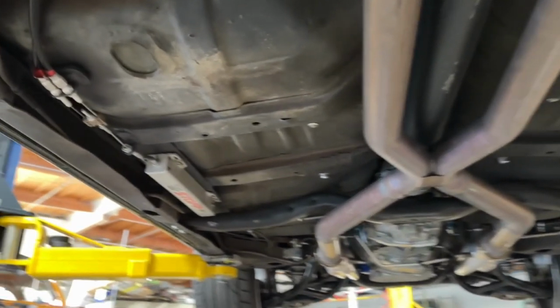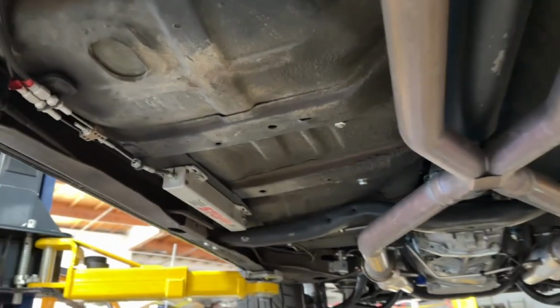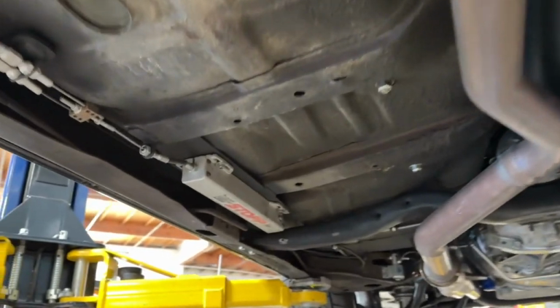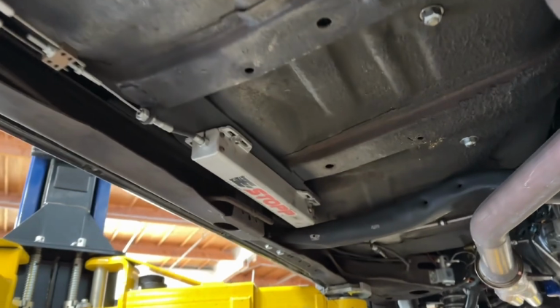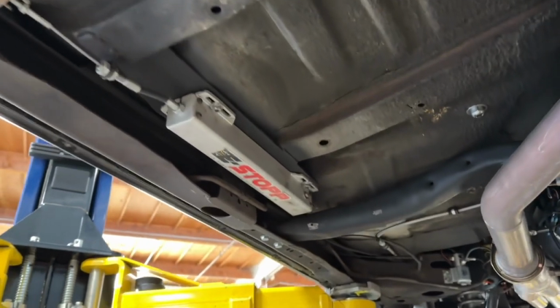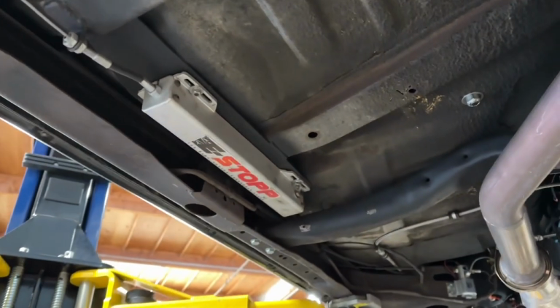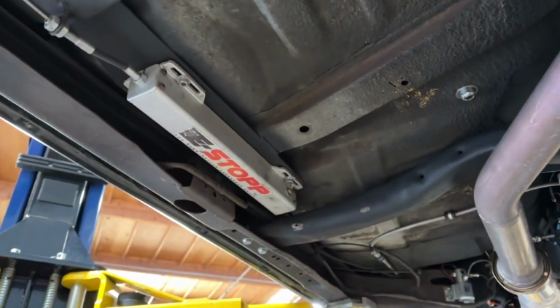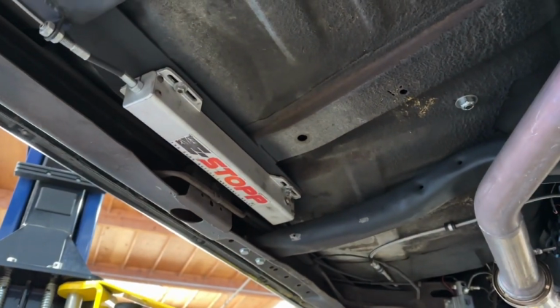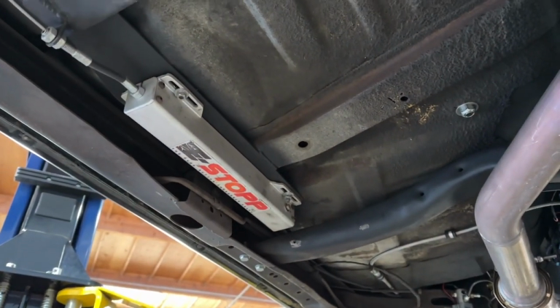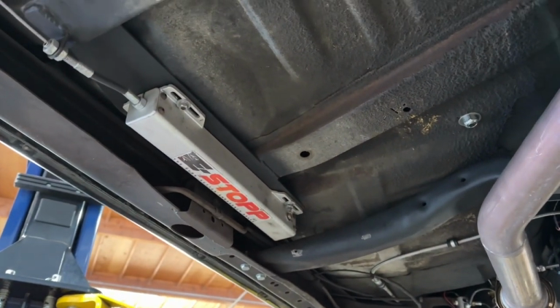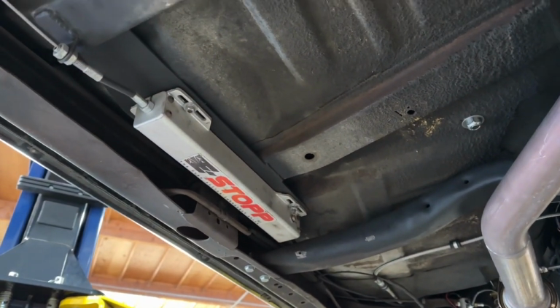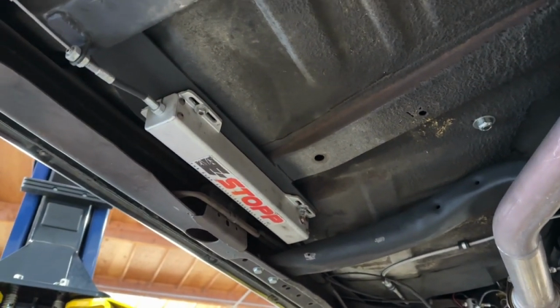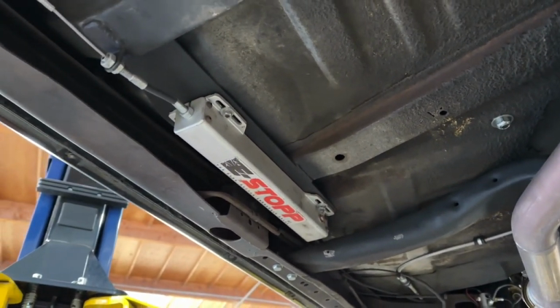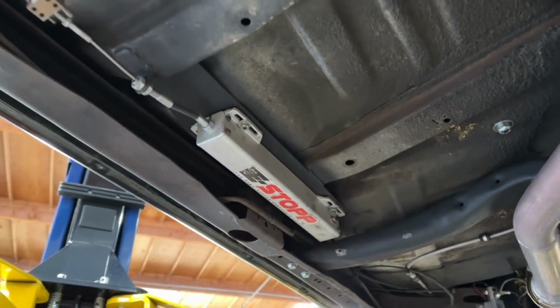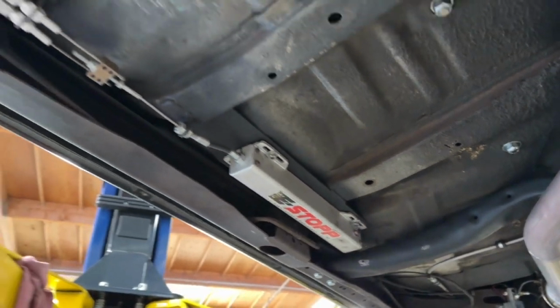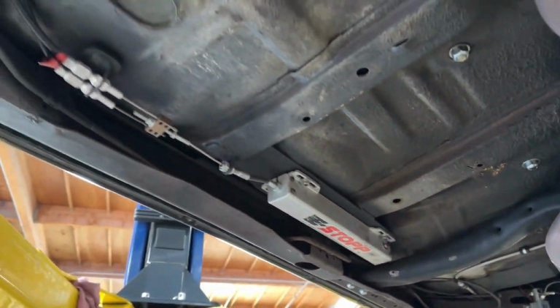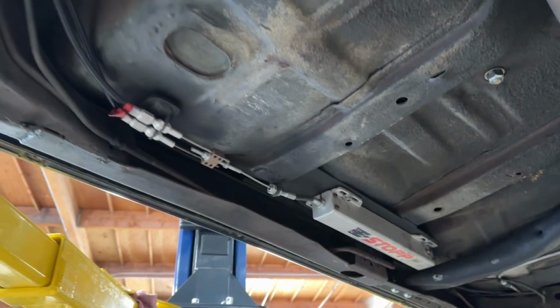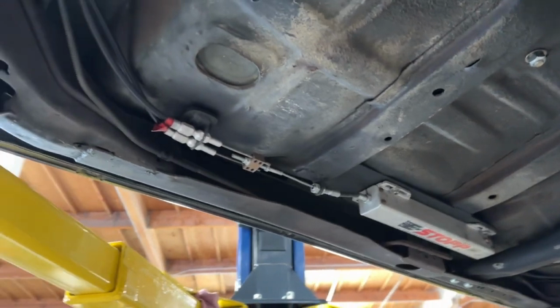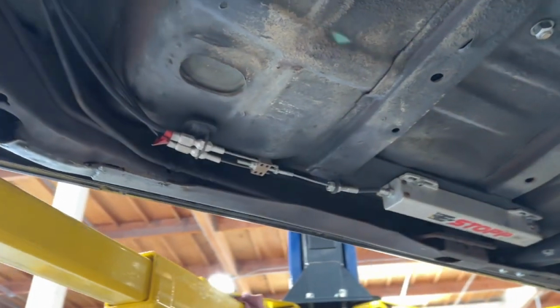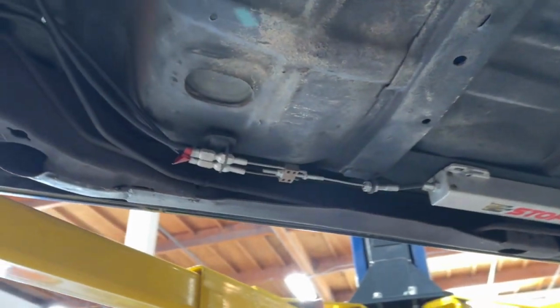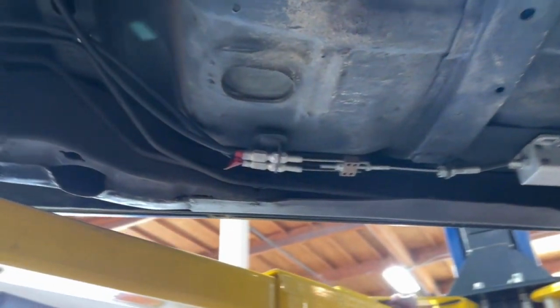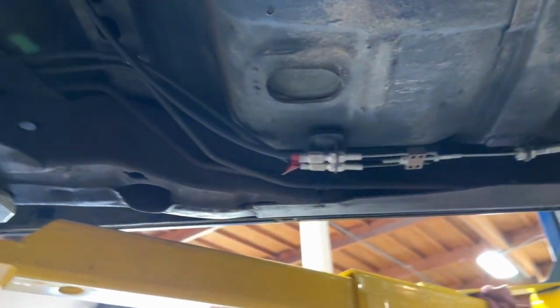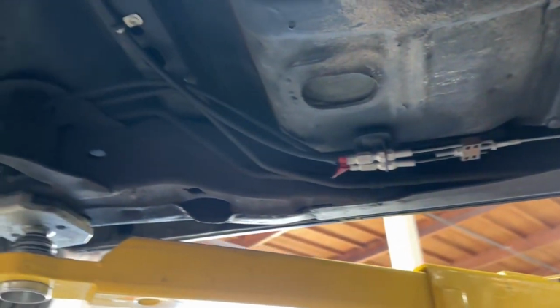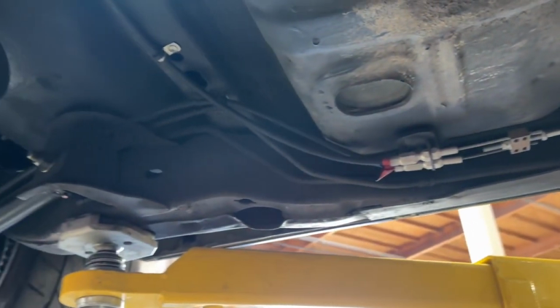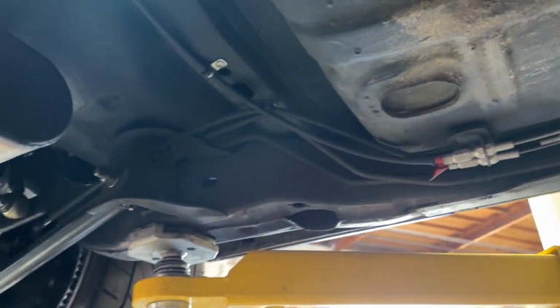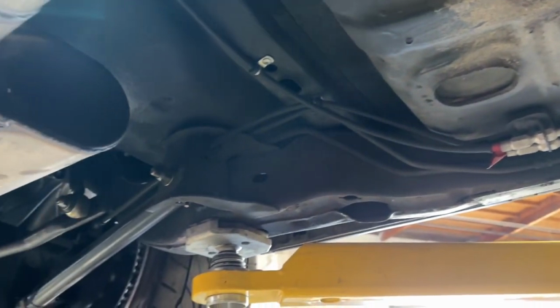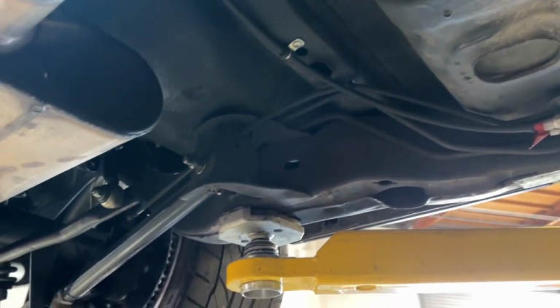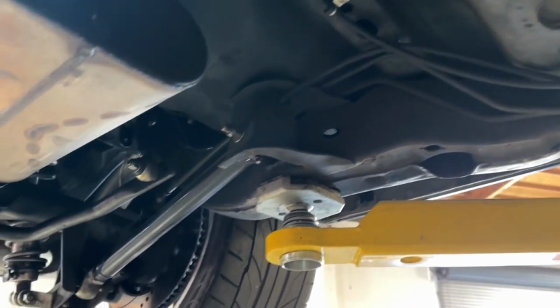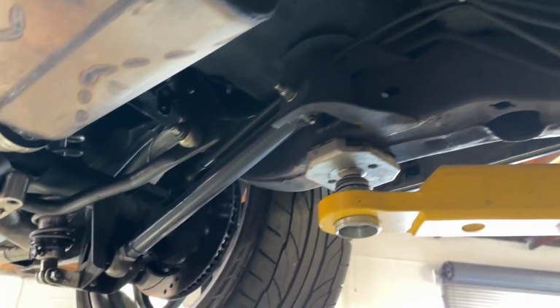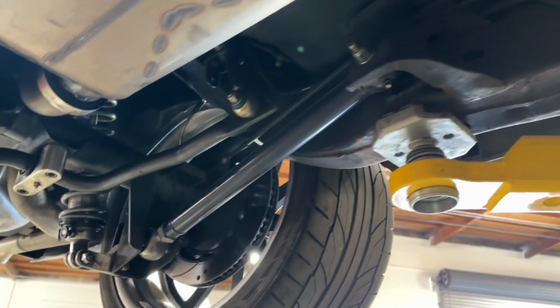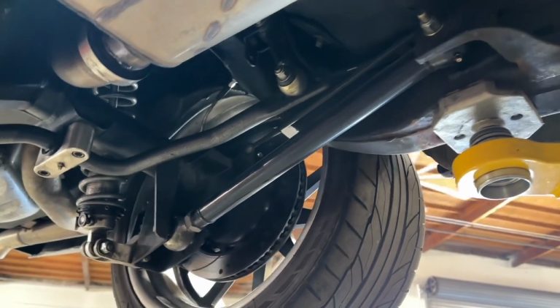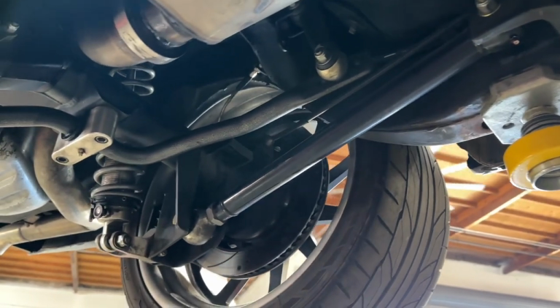Right here you'll see the e-stop — it's an electronic actuated emergency brake. That's going to control your emergency brake instead of using the foot control.